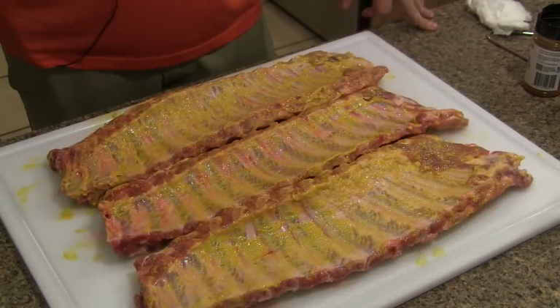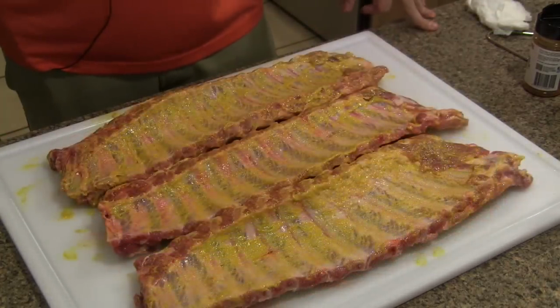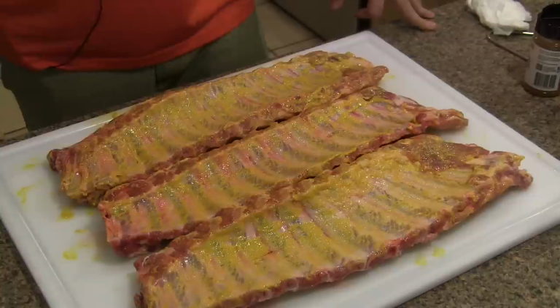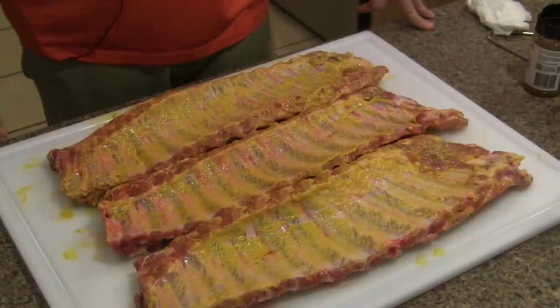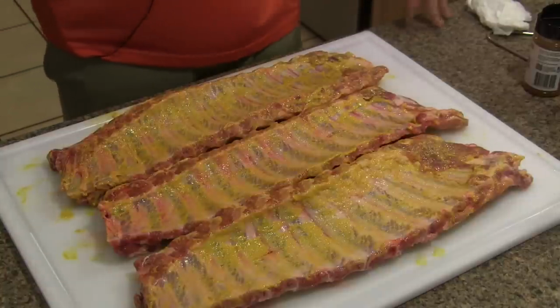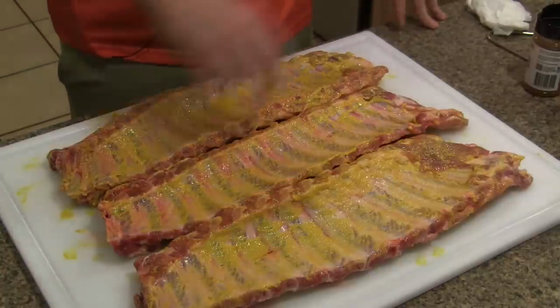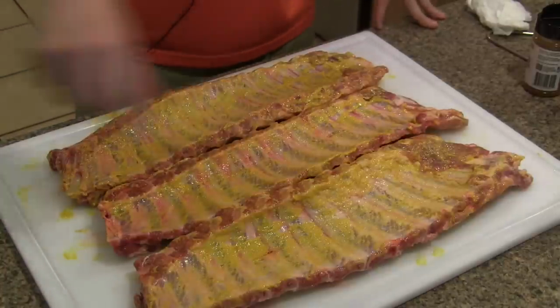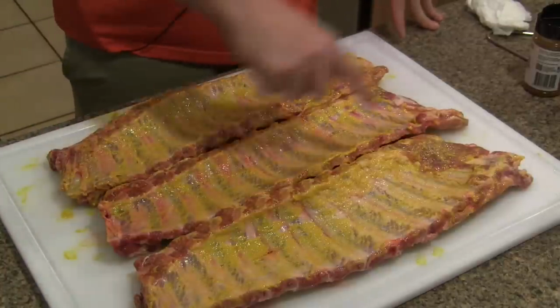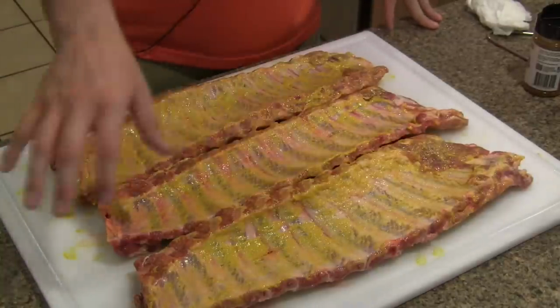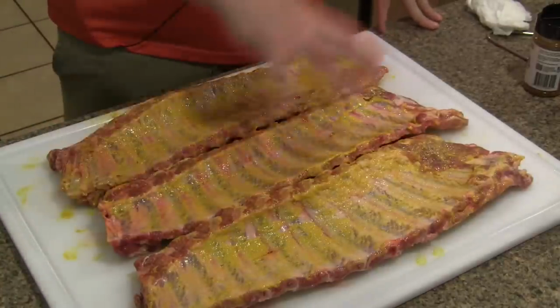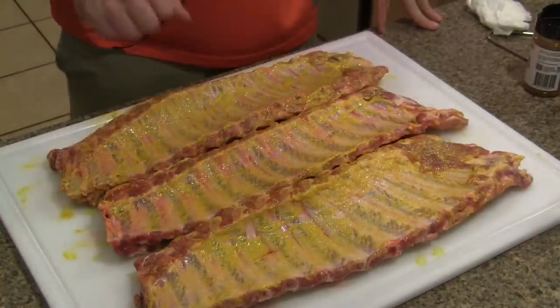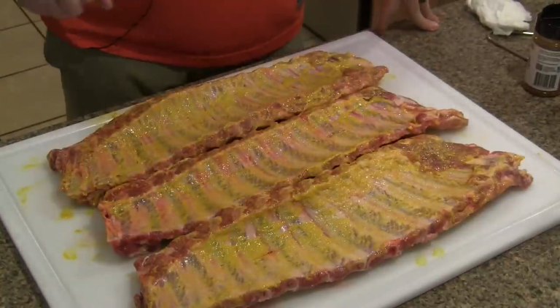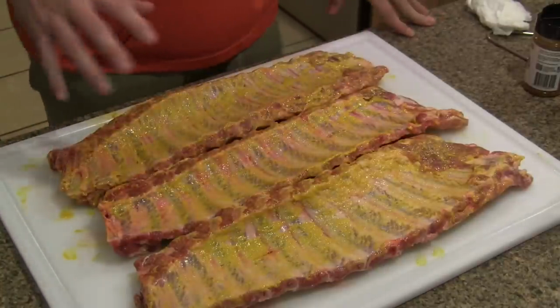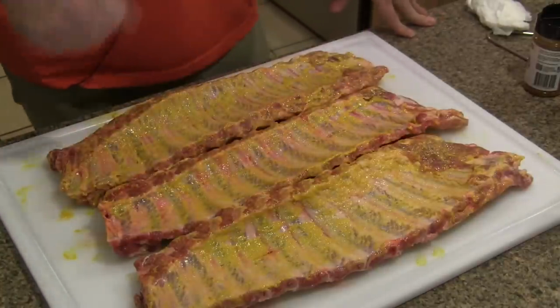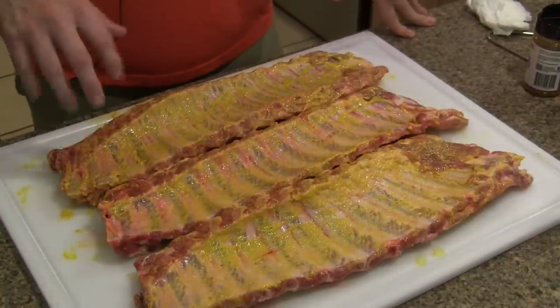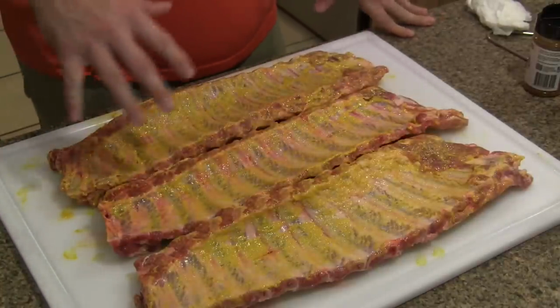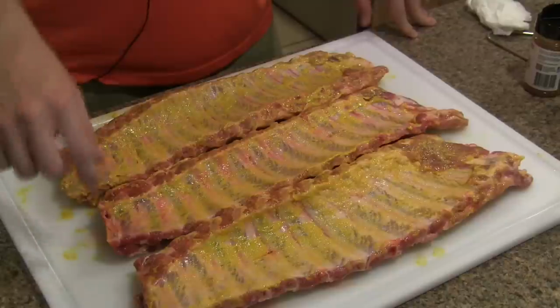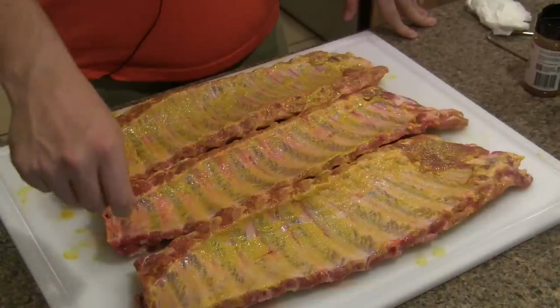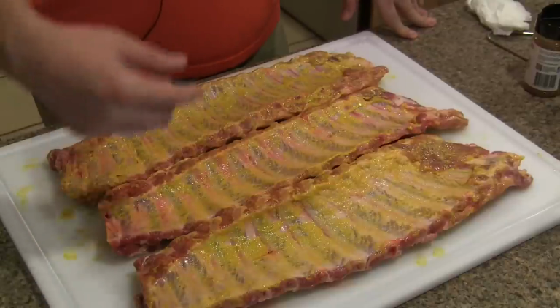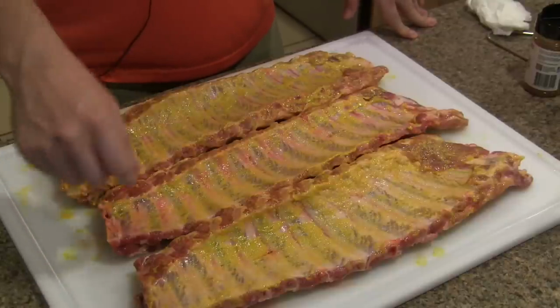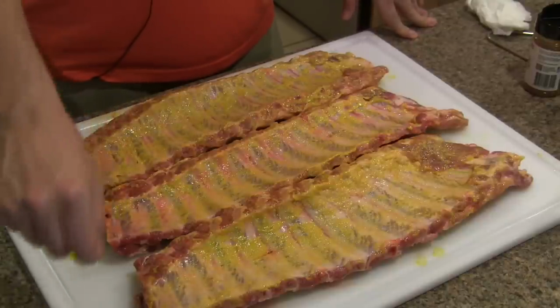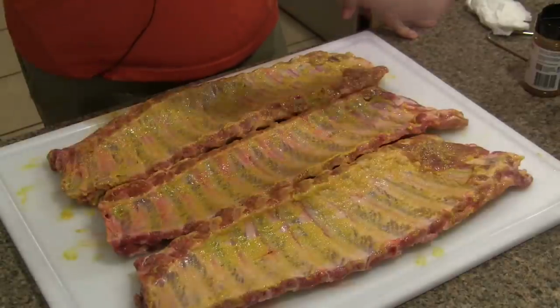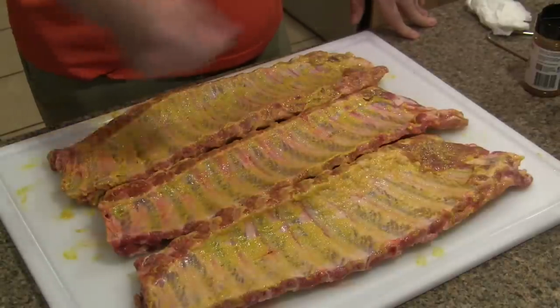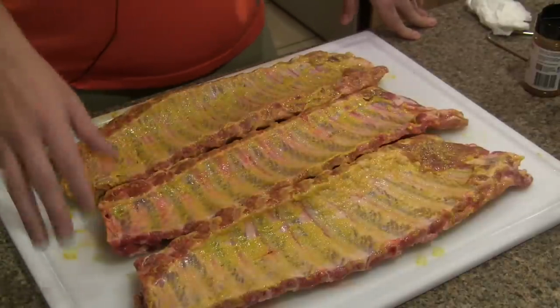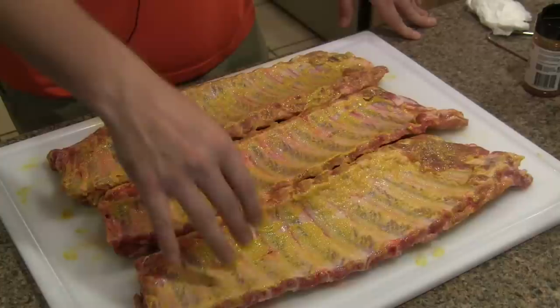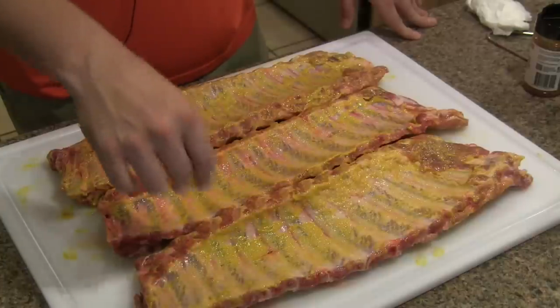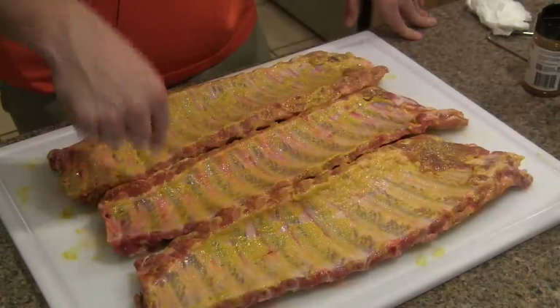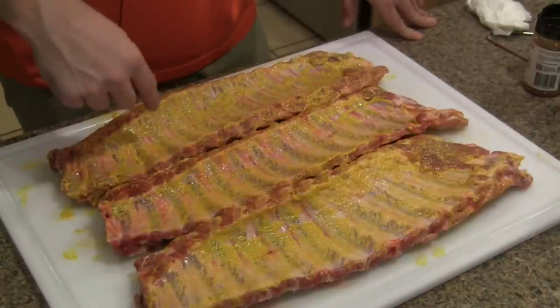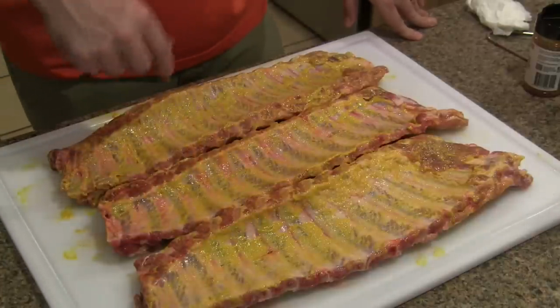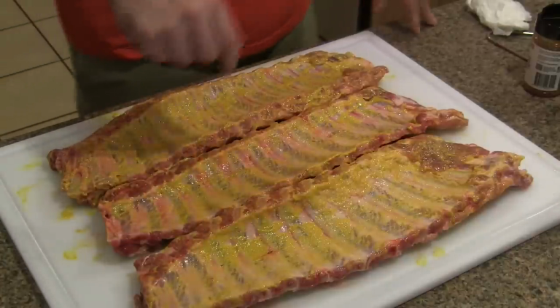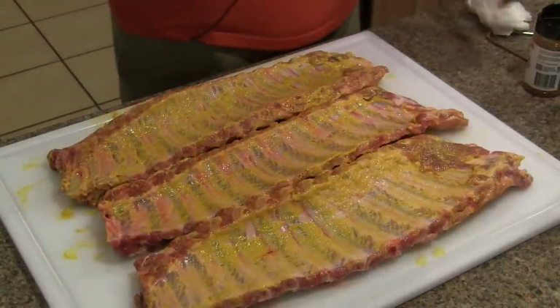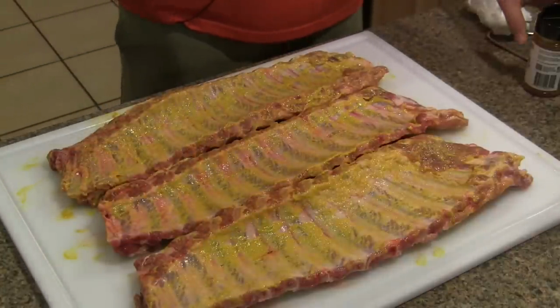So we've got our ribs lightly covered with some mustard. I meant to mention — obviously before you add your mustard binder, the first thing you do on ribs is remove the membrane. I had already removed the membrane on all three of these racks of ribs.